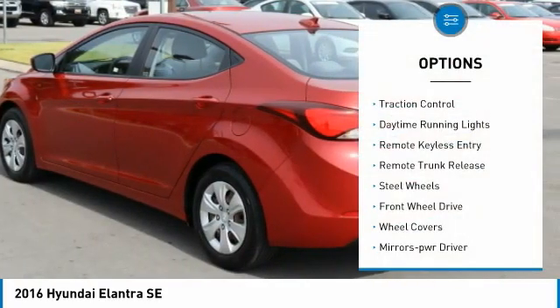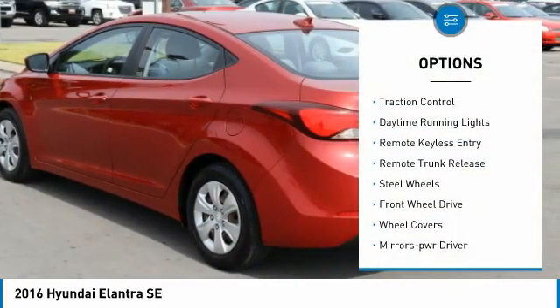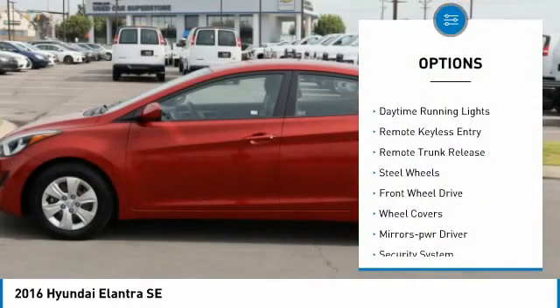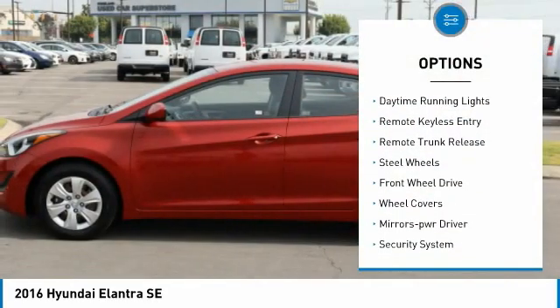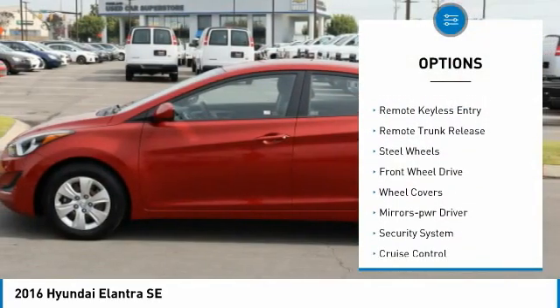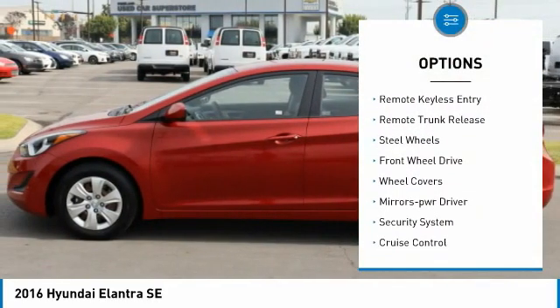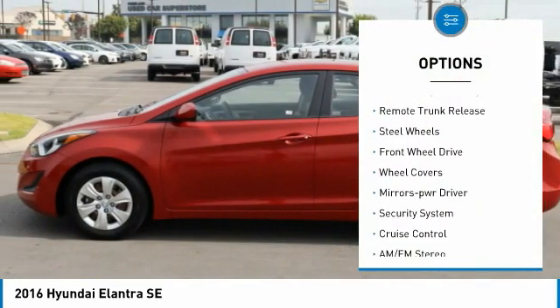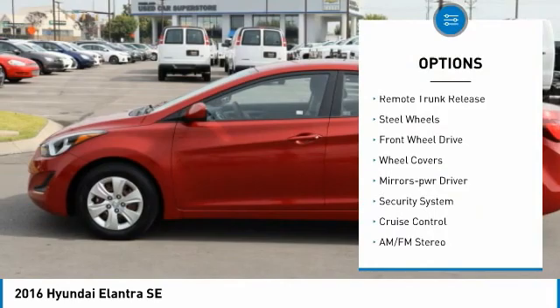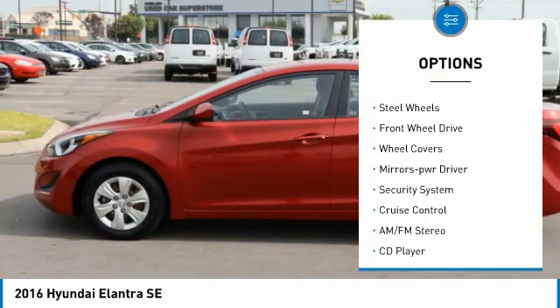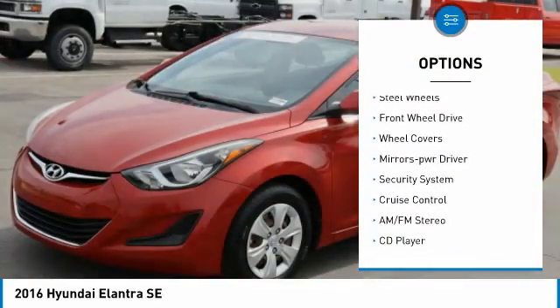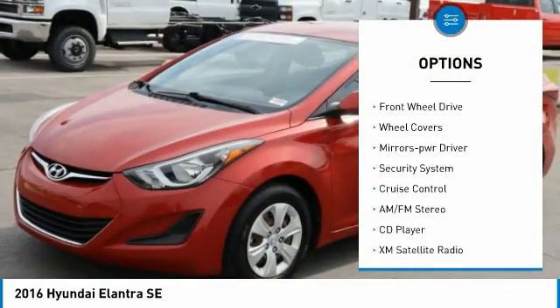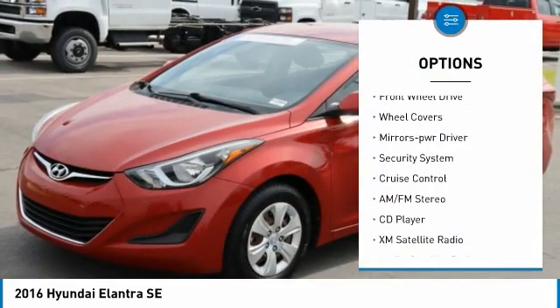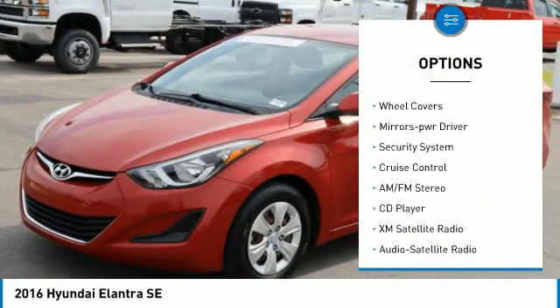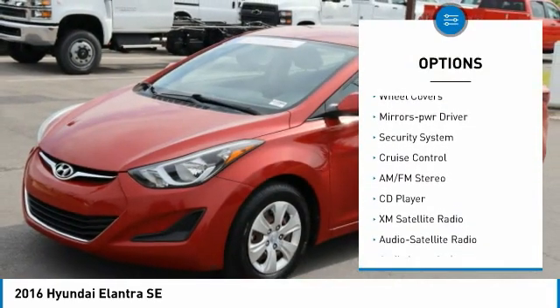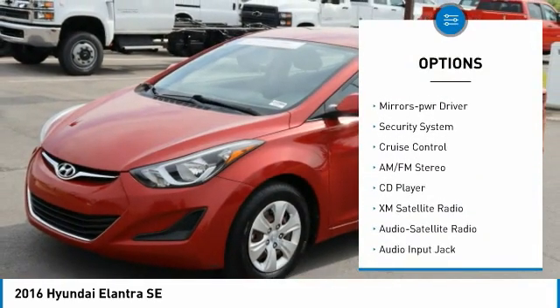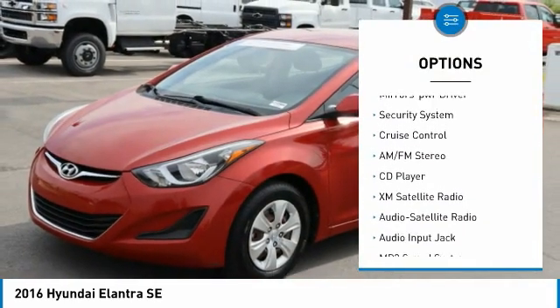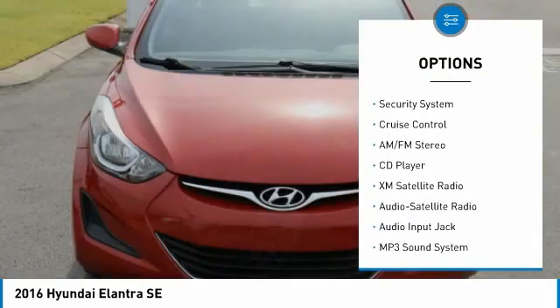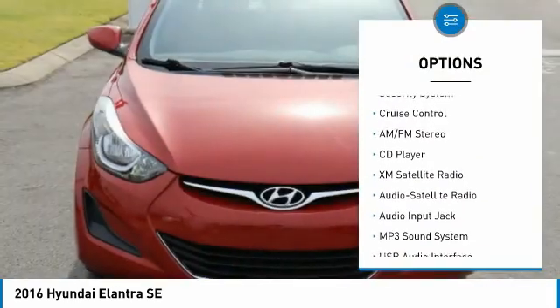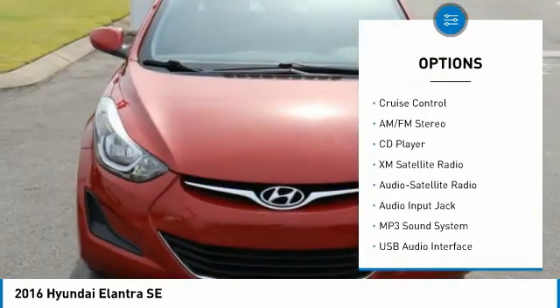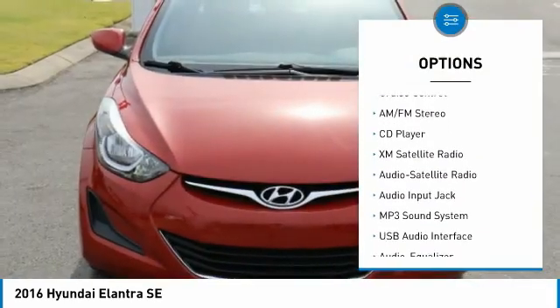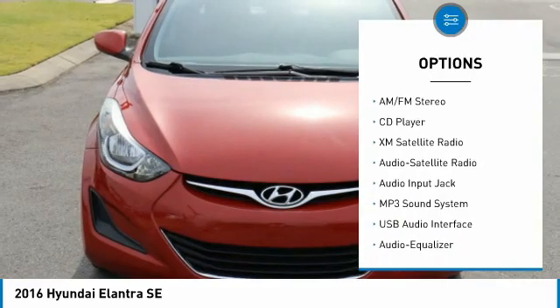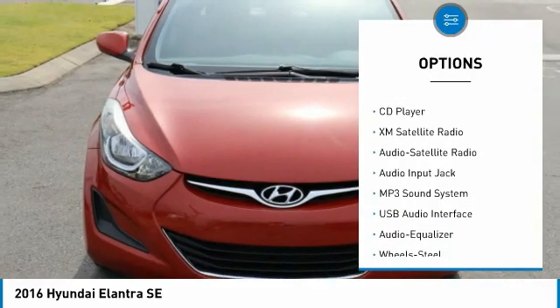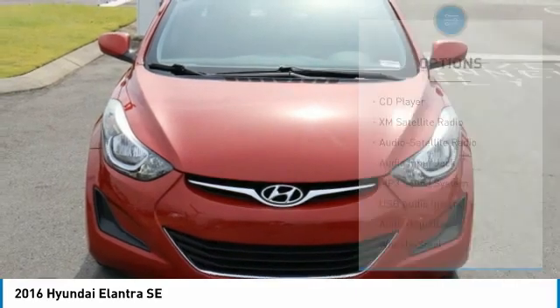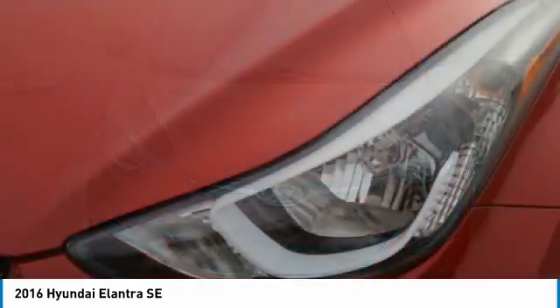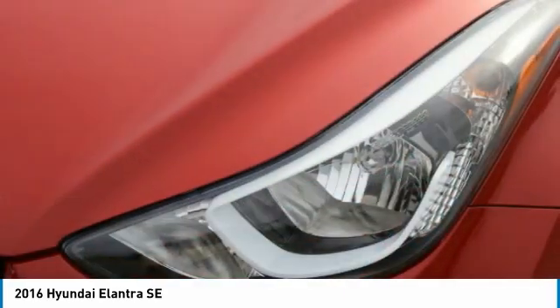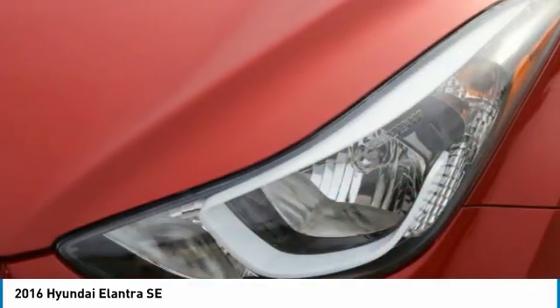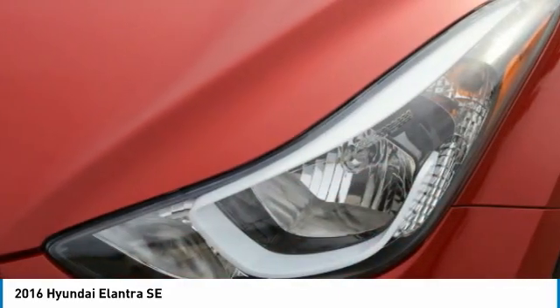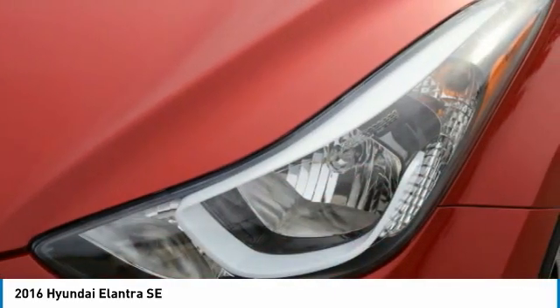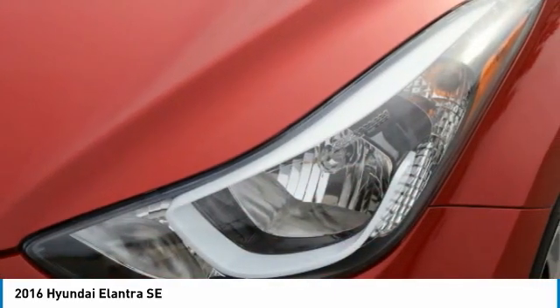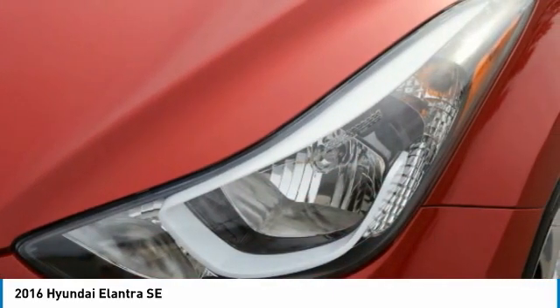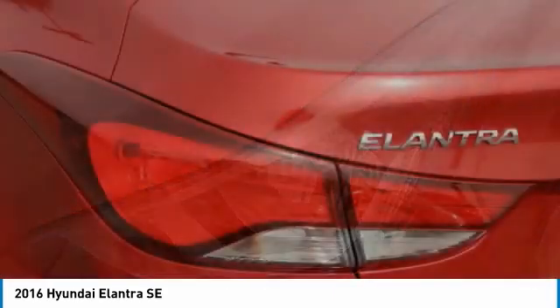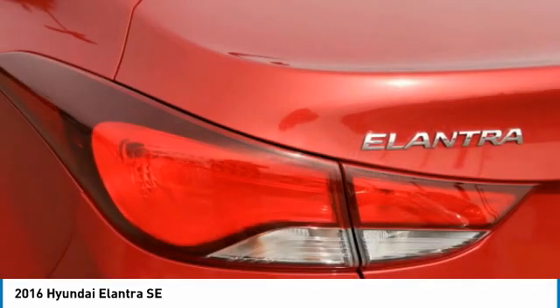Traction control, daytime running lights, remote keyless entry, remote trunk release, steel wheels, FWD, wheel covers, mirror memory, security system, cruise control.